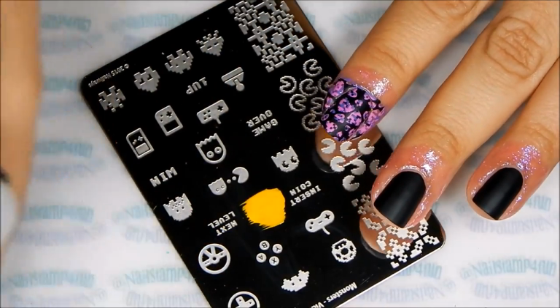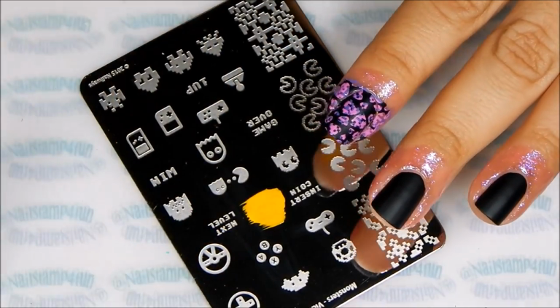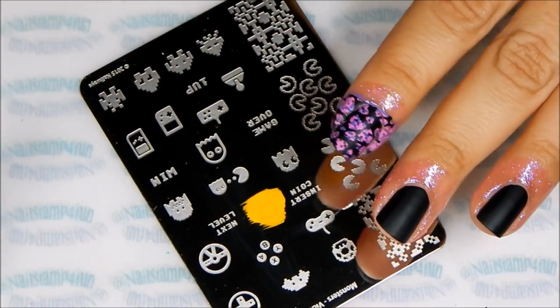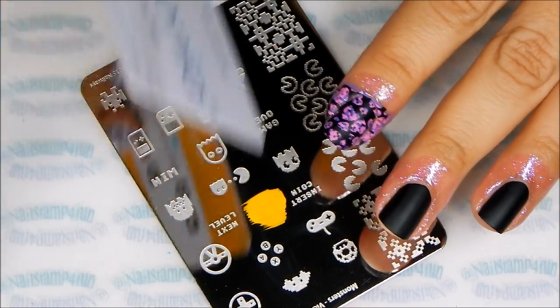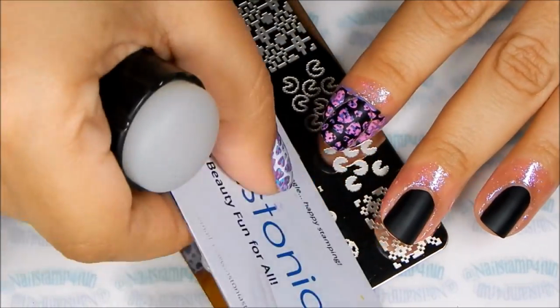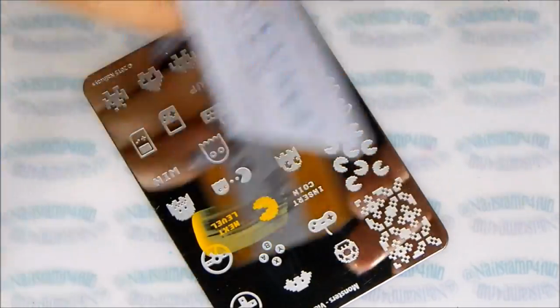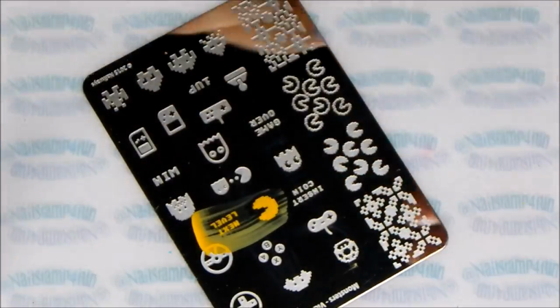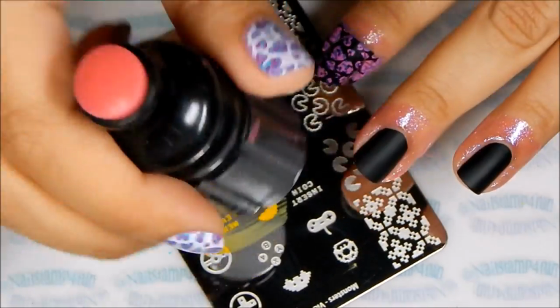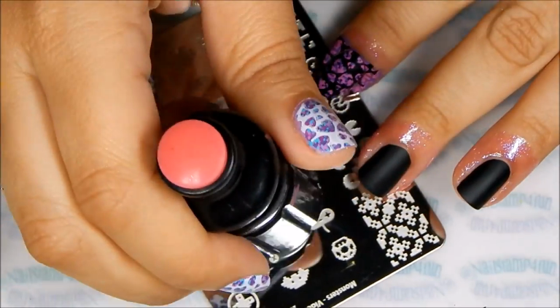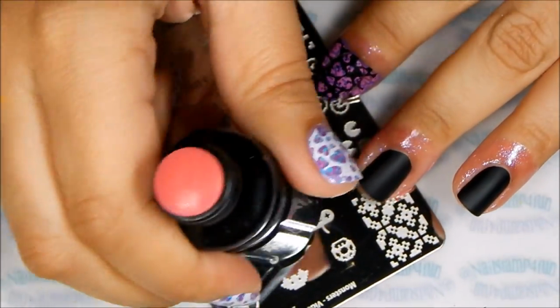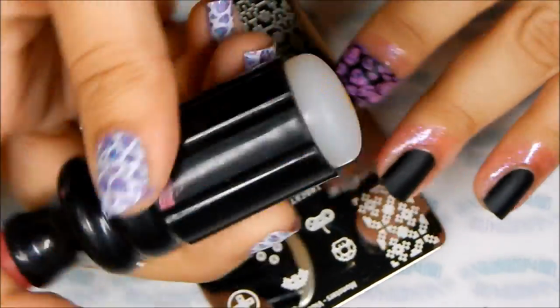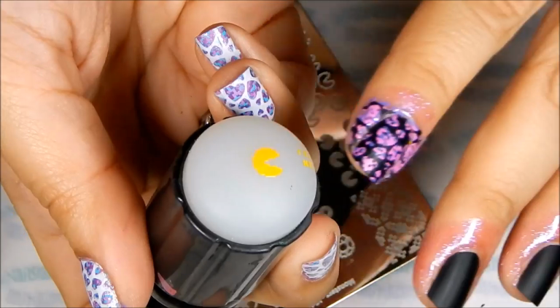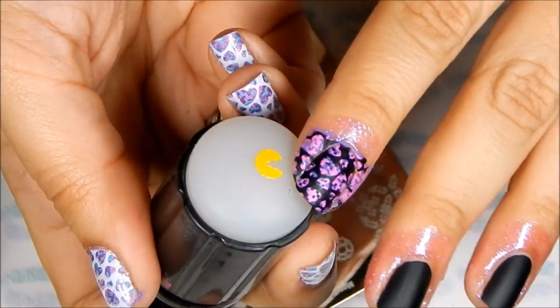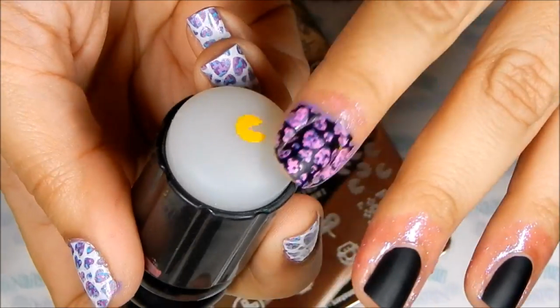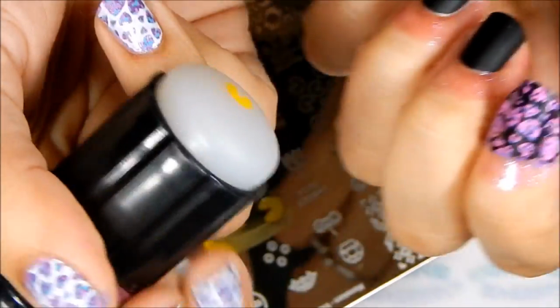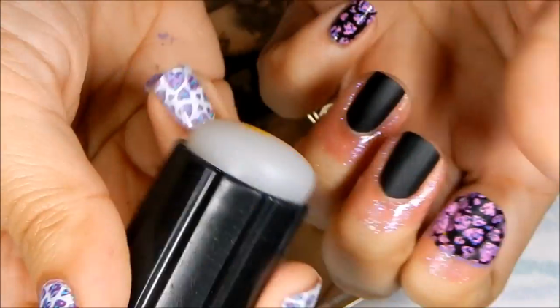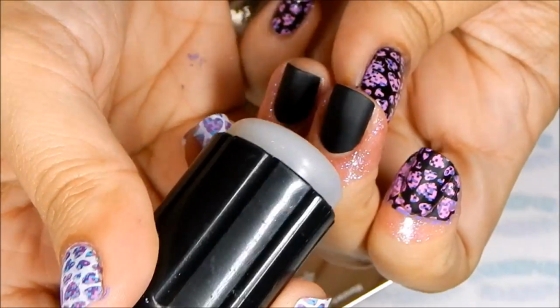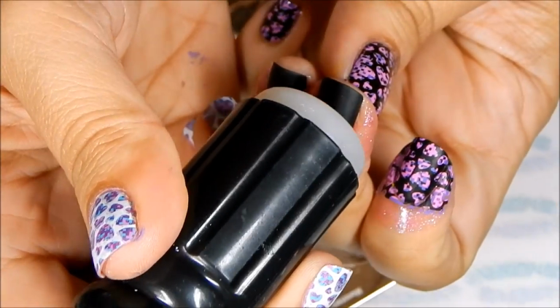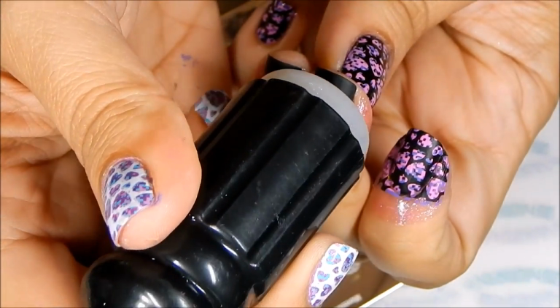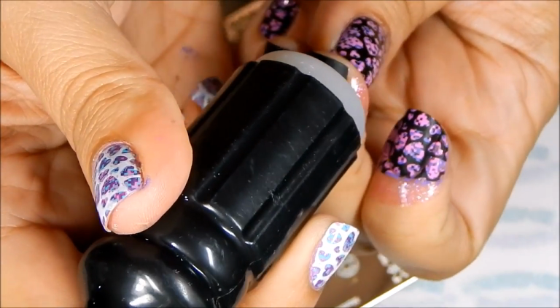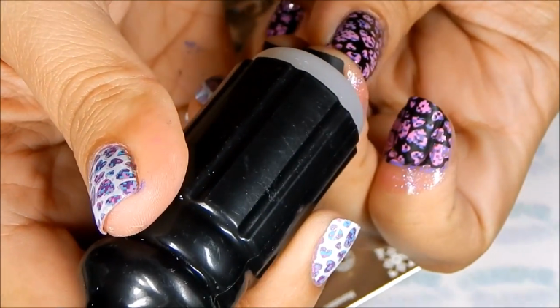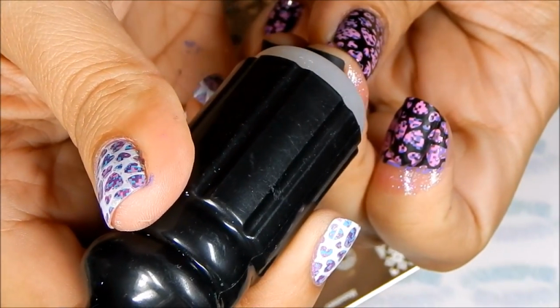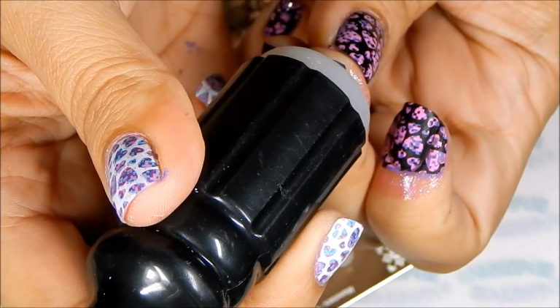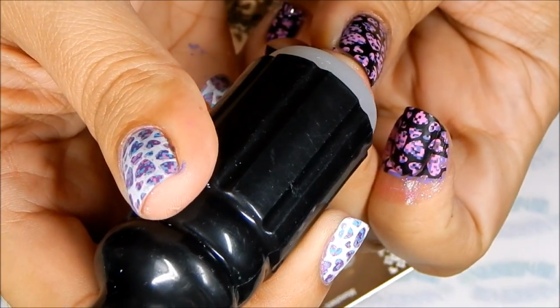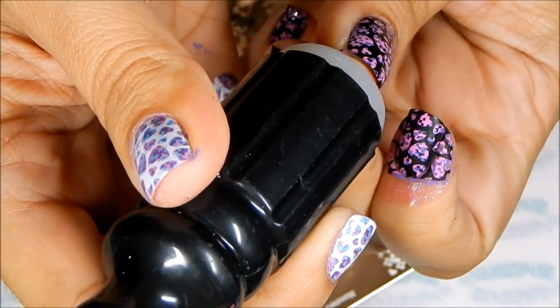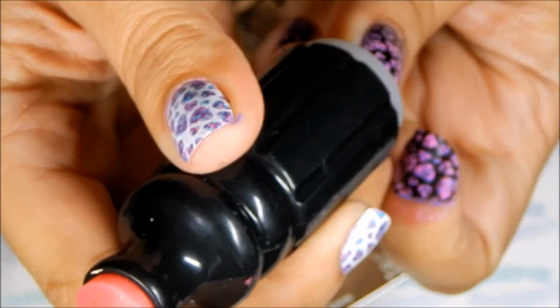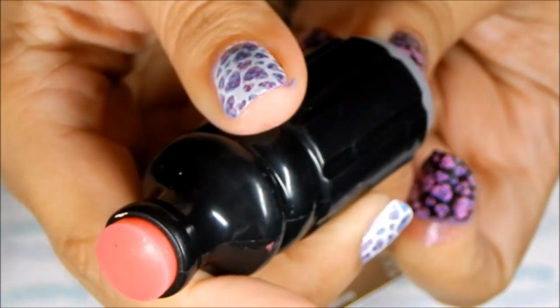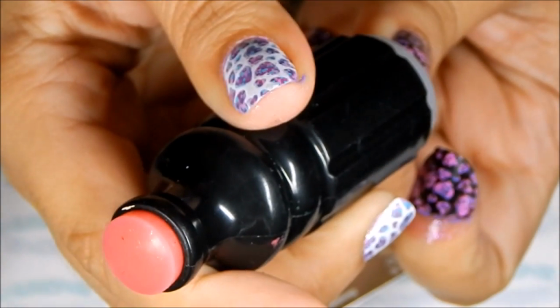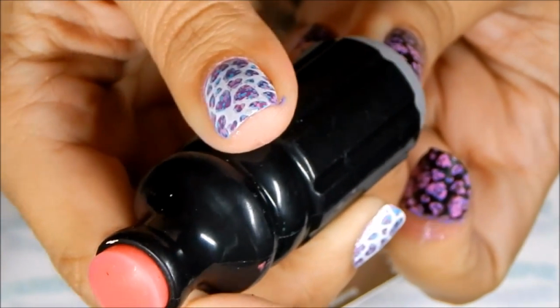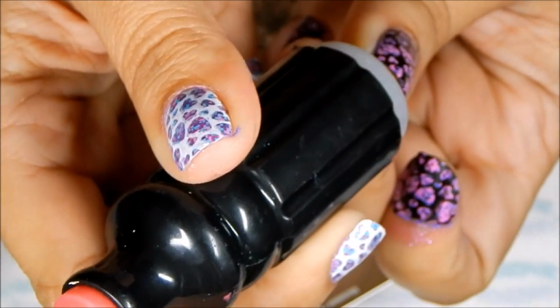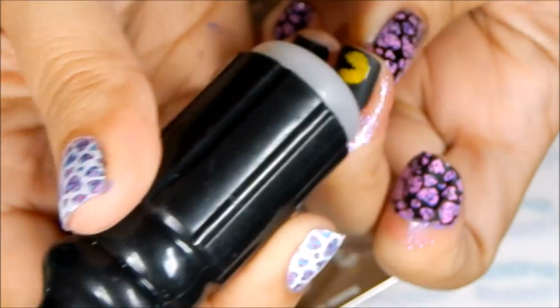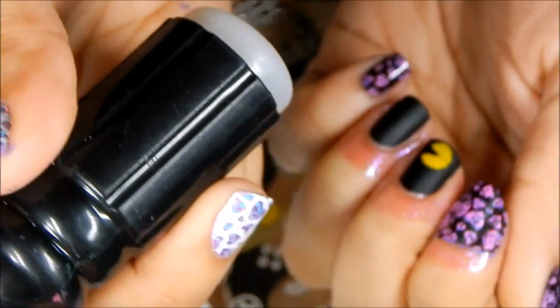So first I start stamping Mr. Pac-Man, trying my best to center the image. Of course you can use your clear stamper for this step as well.